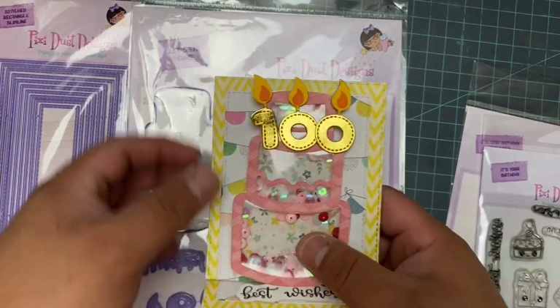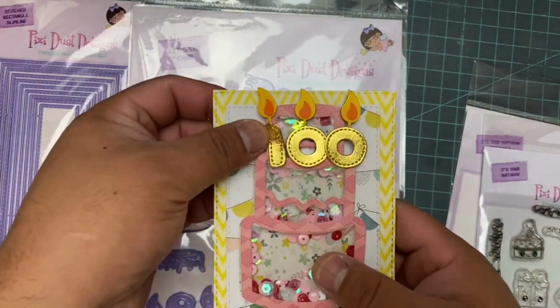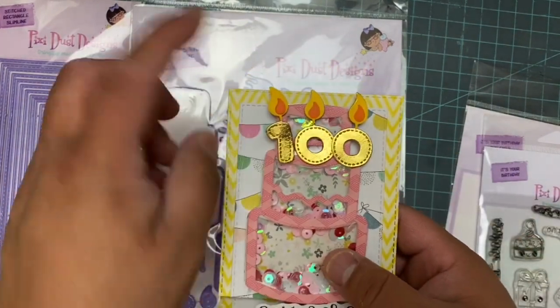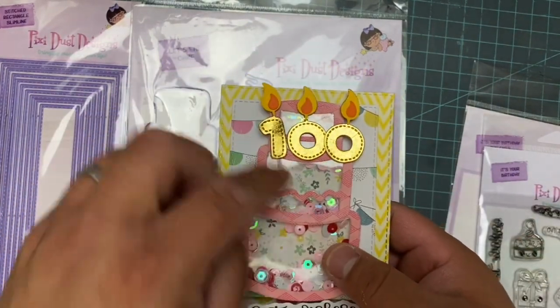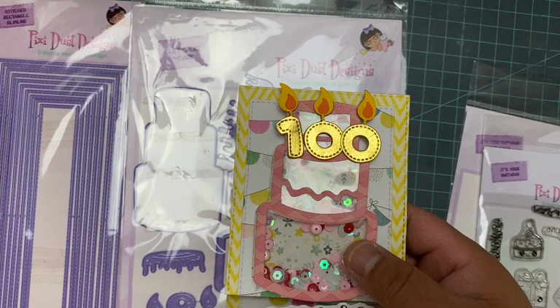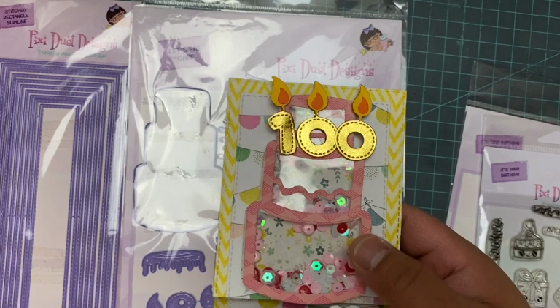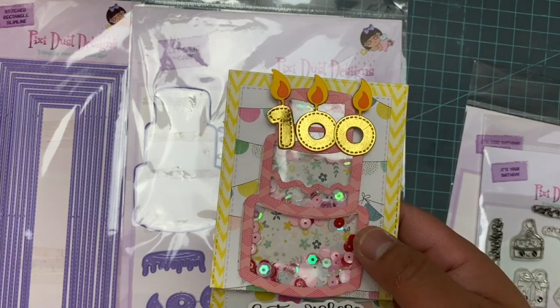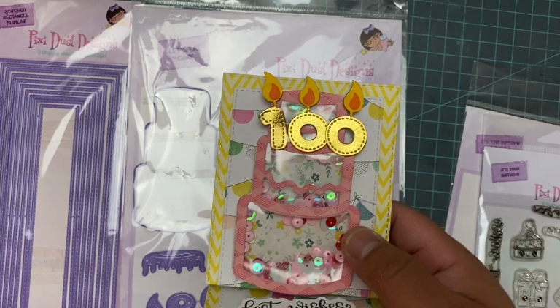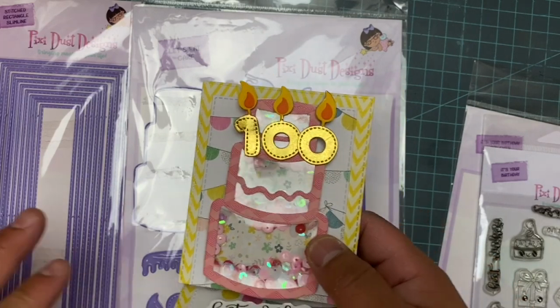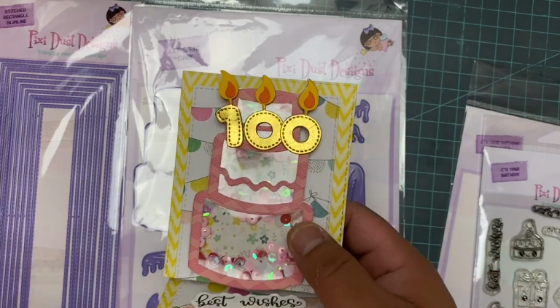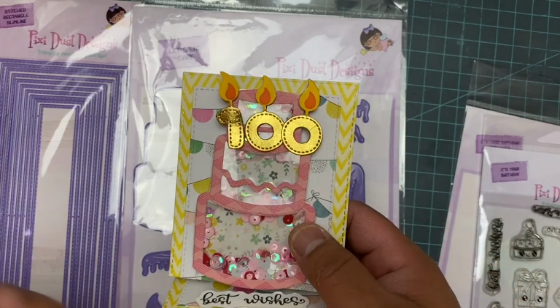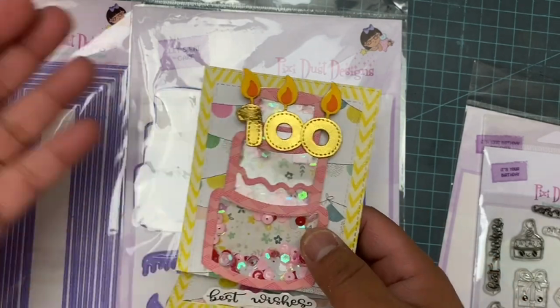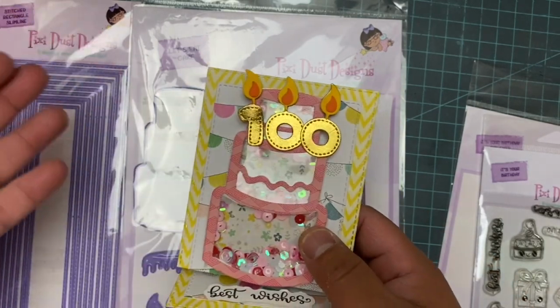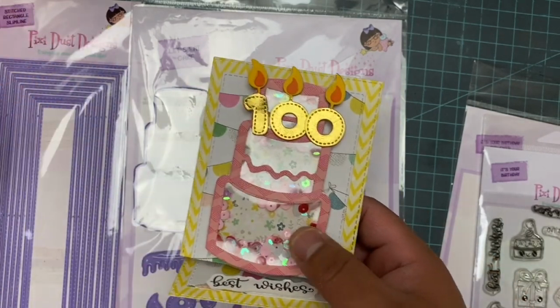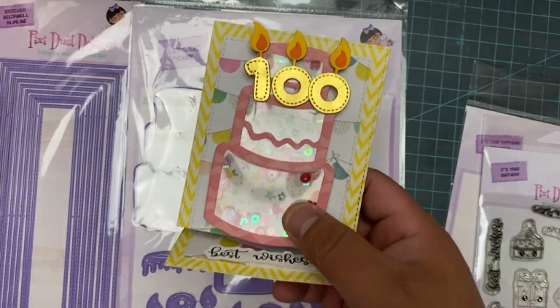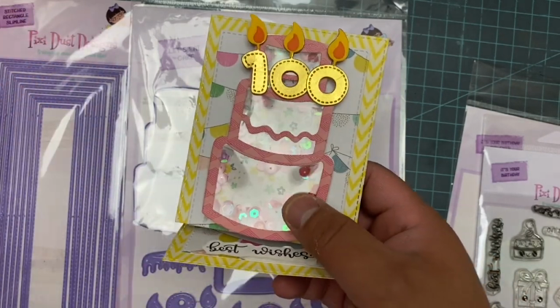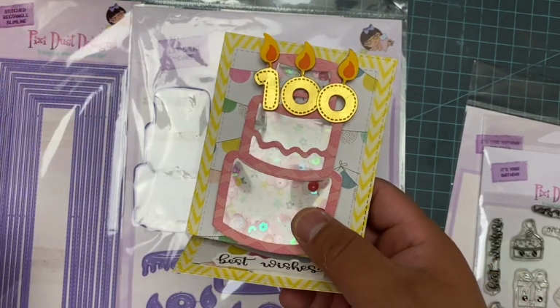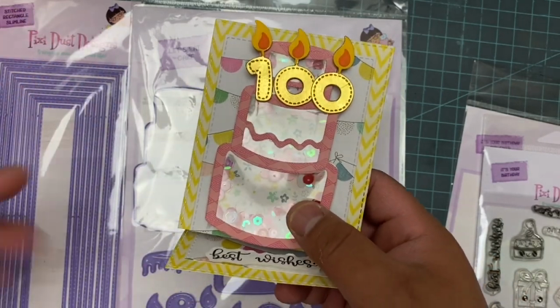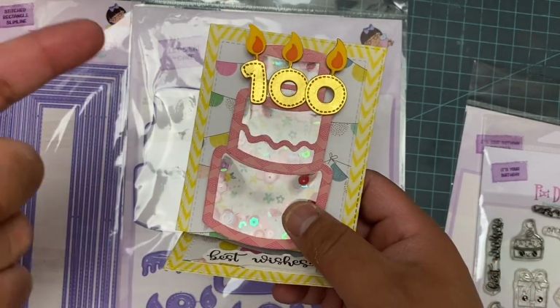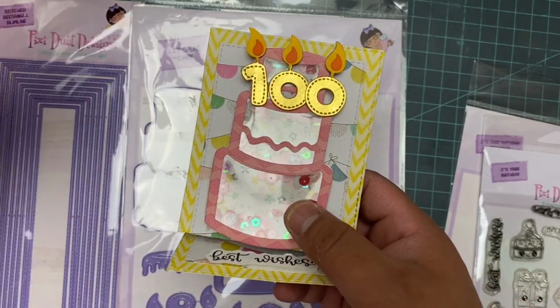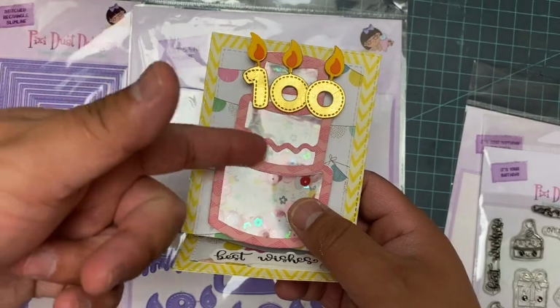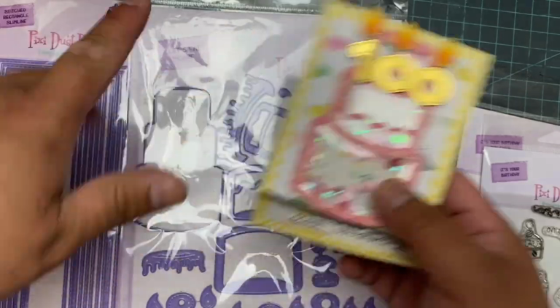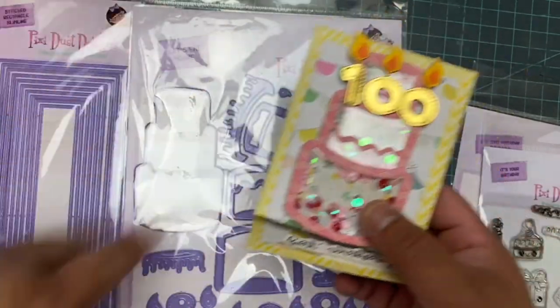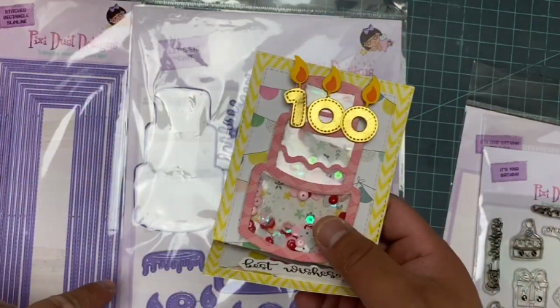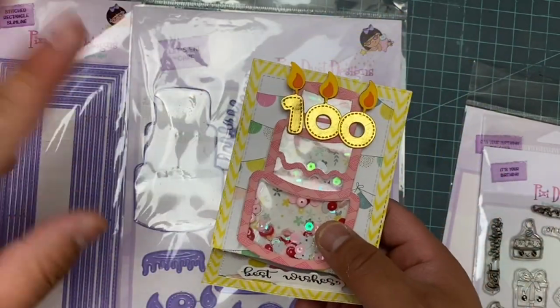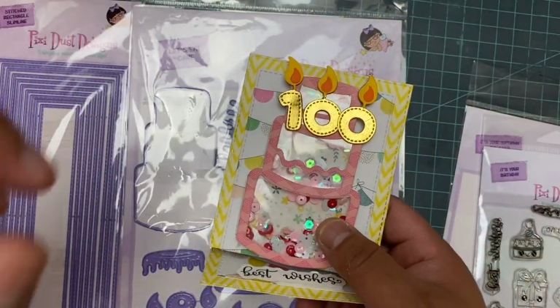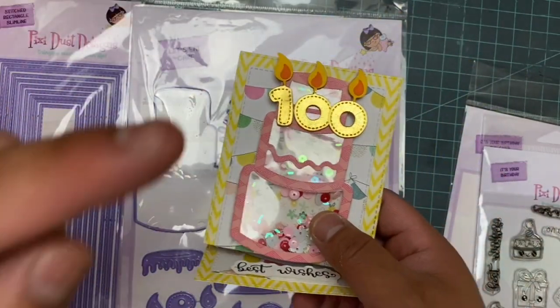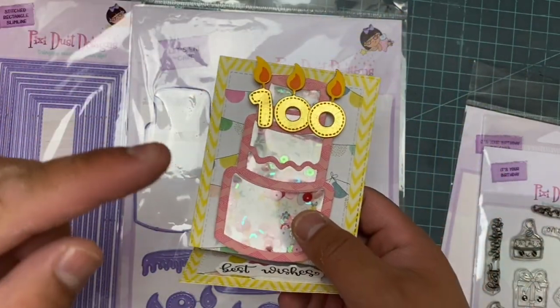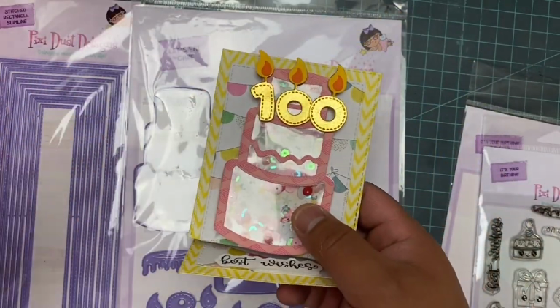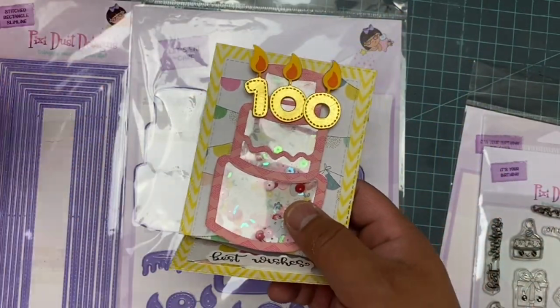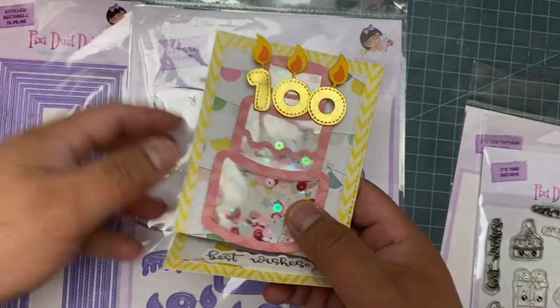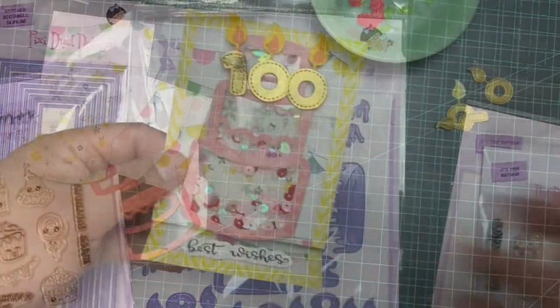I went ahead and did the numbers in gold just because you can totally mess with your friend — it doesn't matter how old they are. Tell them they're 100, it'll totally shock them. It'll be funny for you. So let's go ahead and make this.